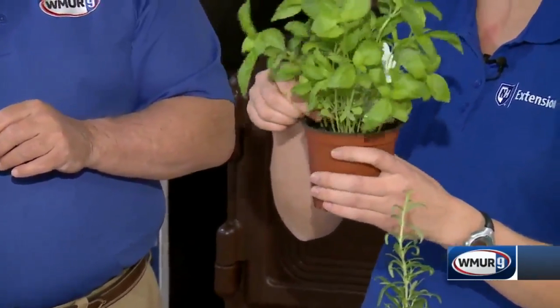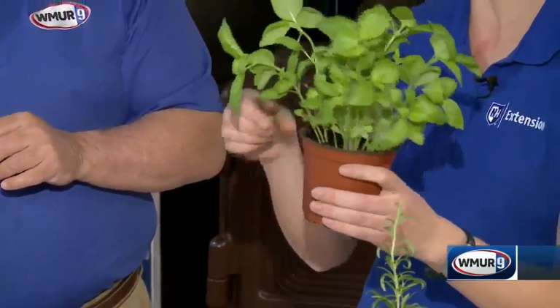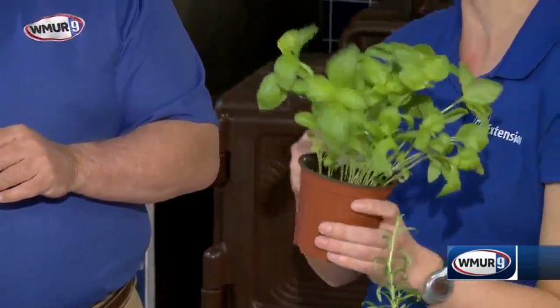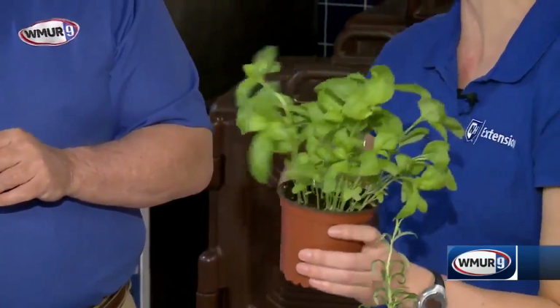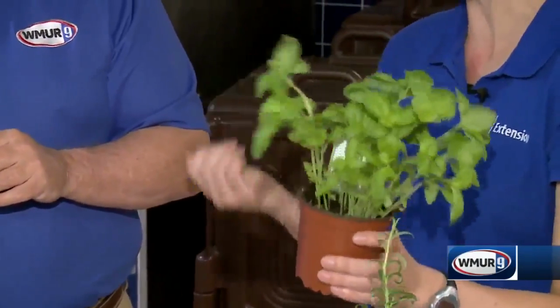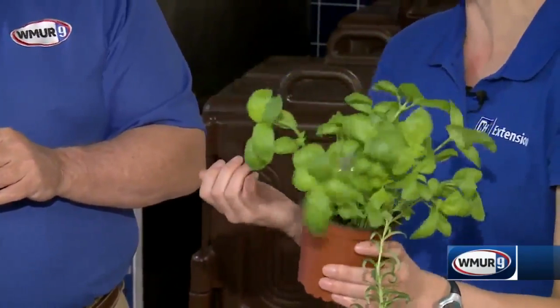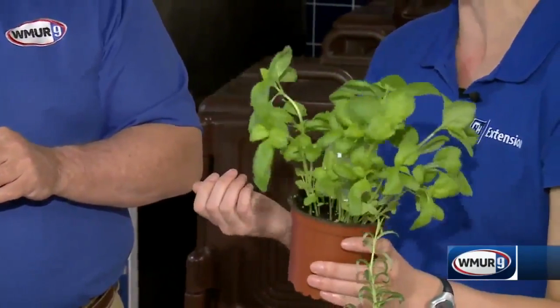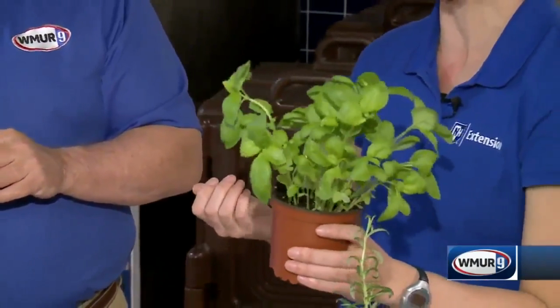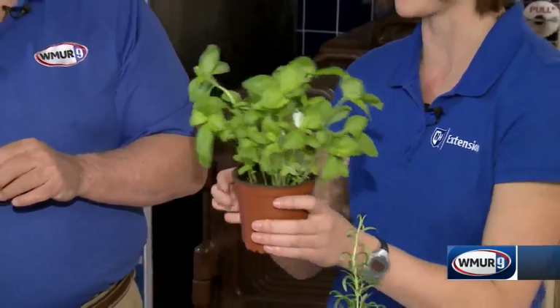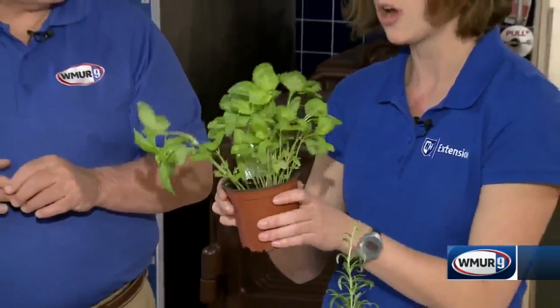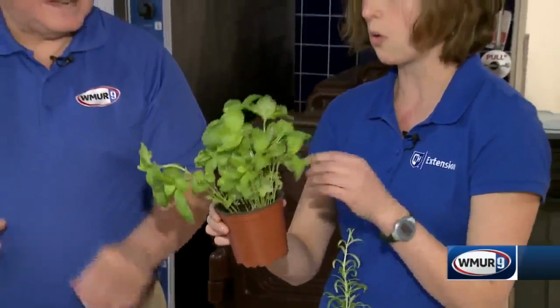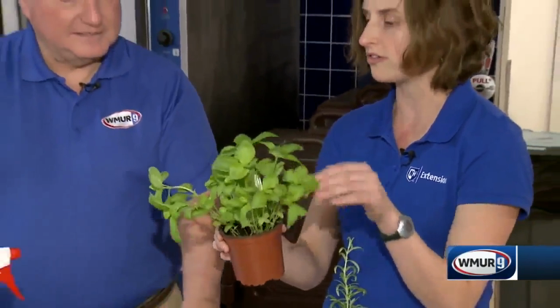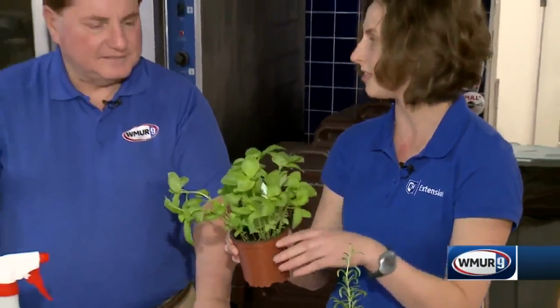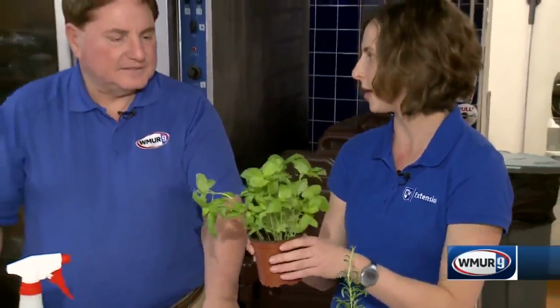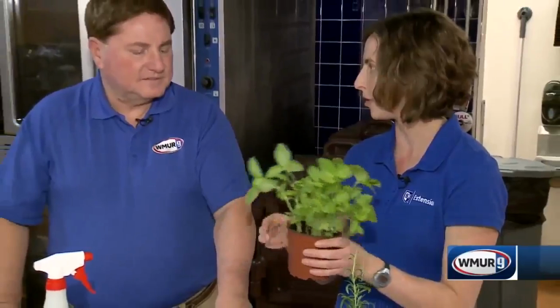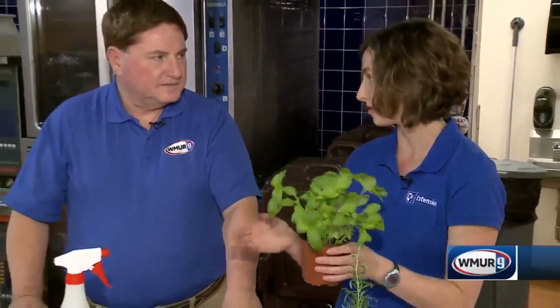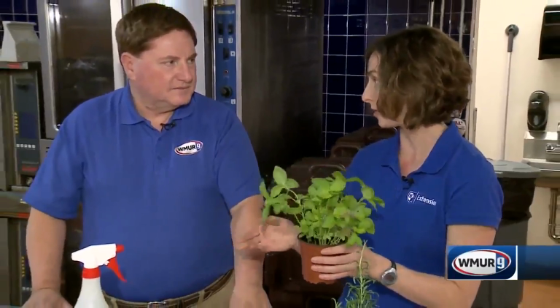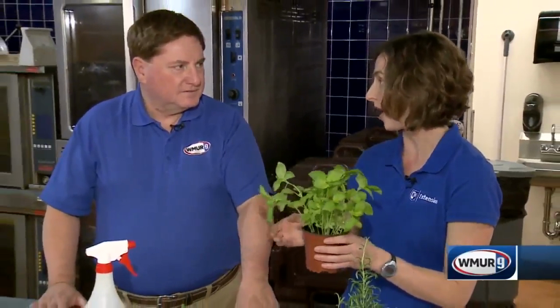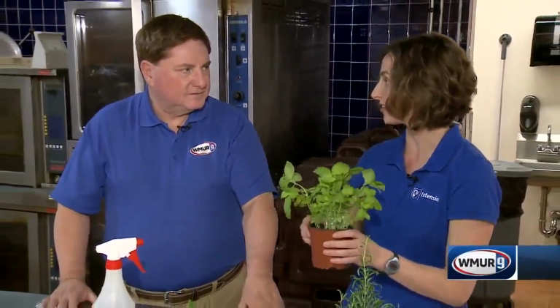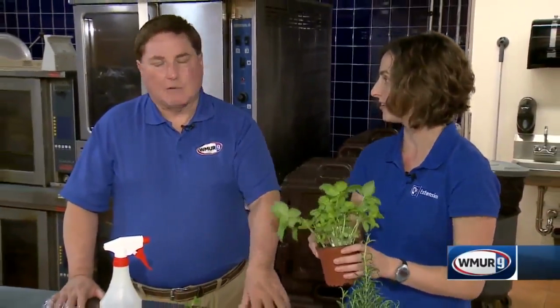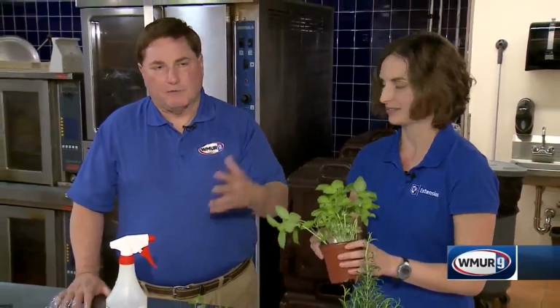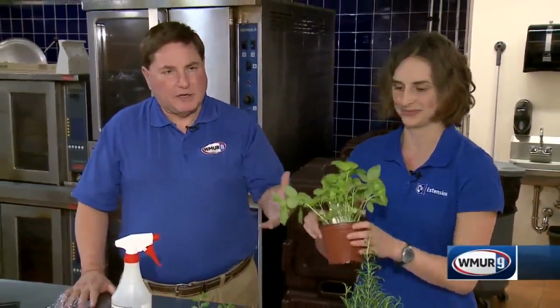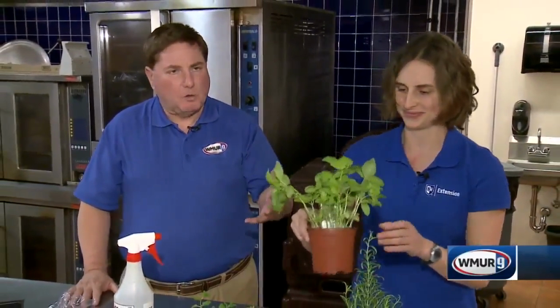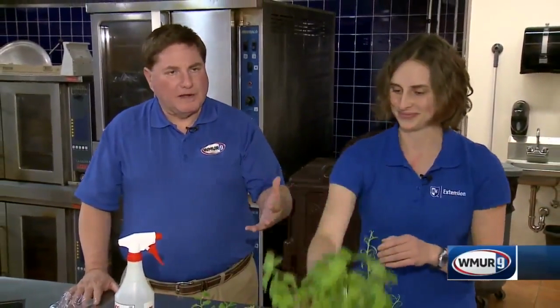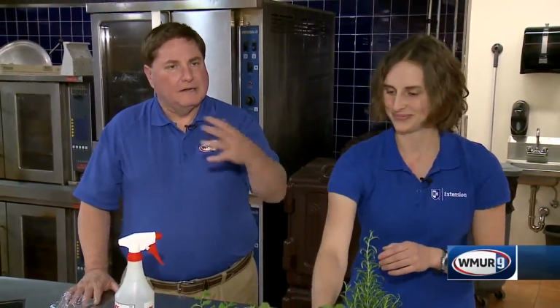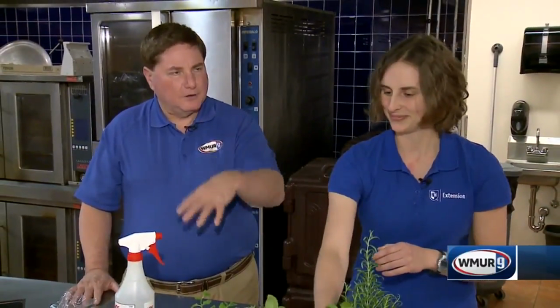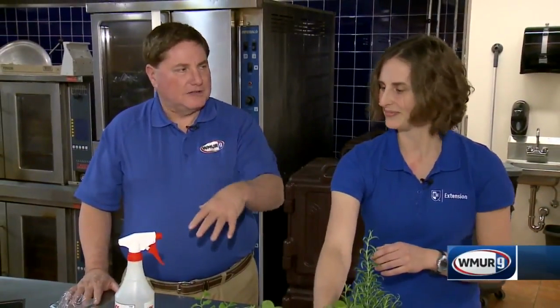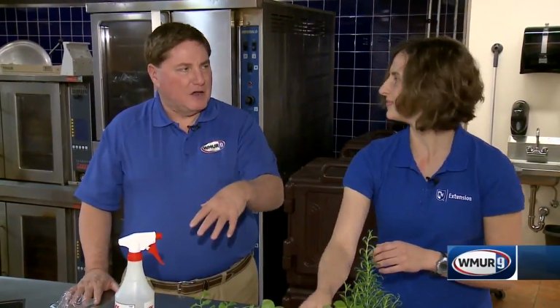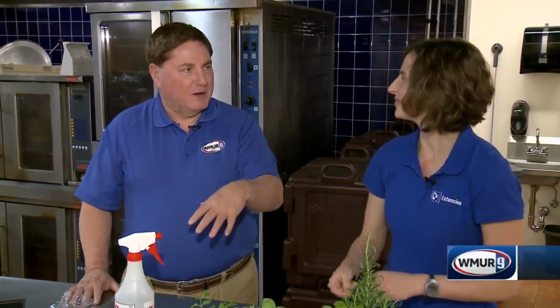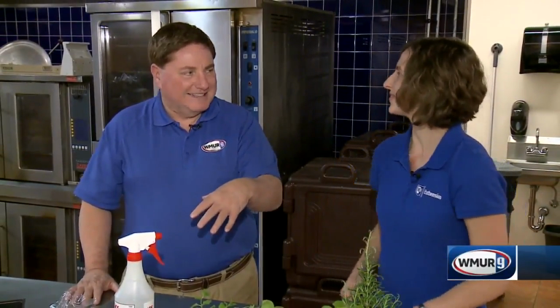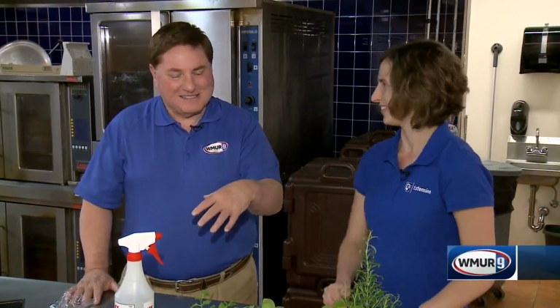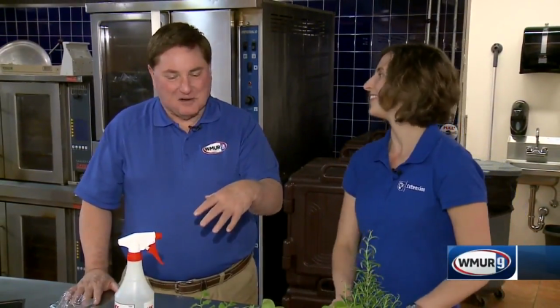Take a few stems out and use those in the kitchen. Or divide this up and put them in separate pots. That way, if you kill one, you'll still have another one there to go.